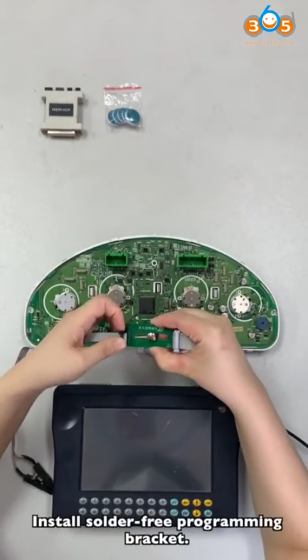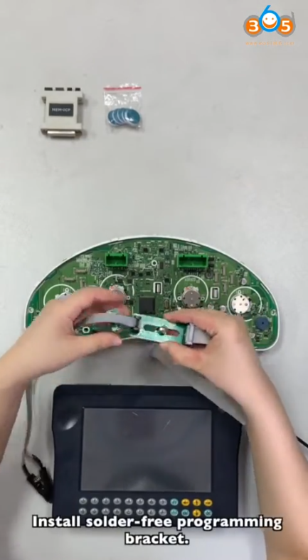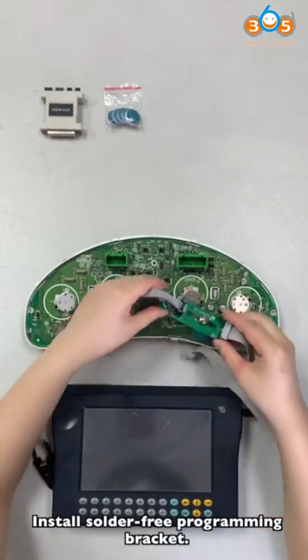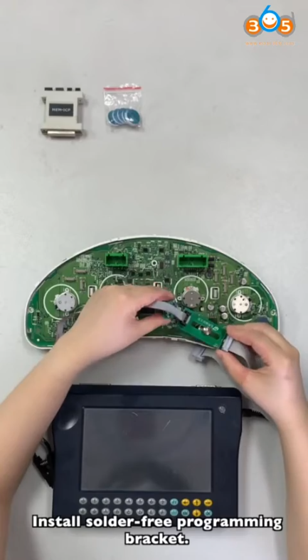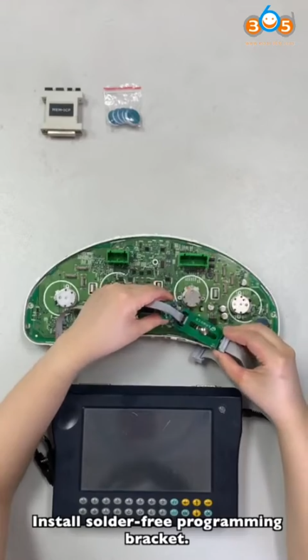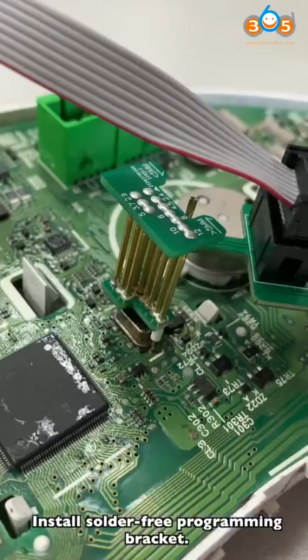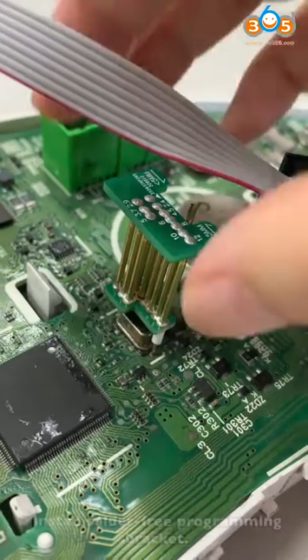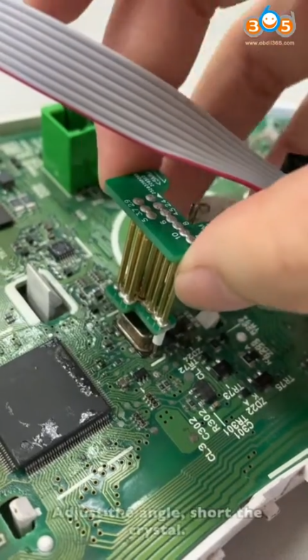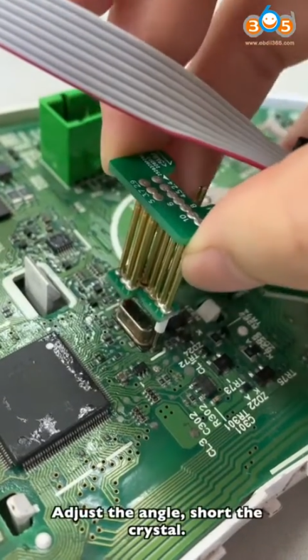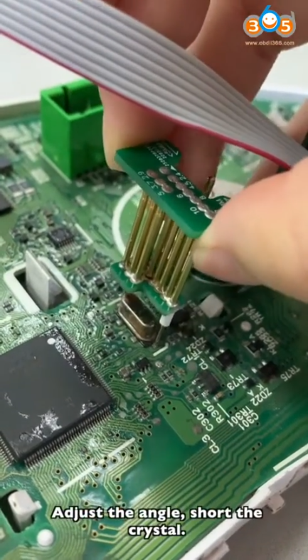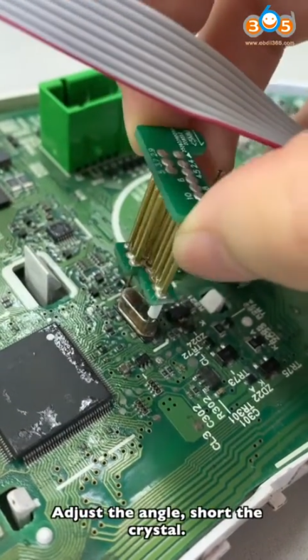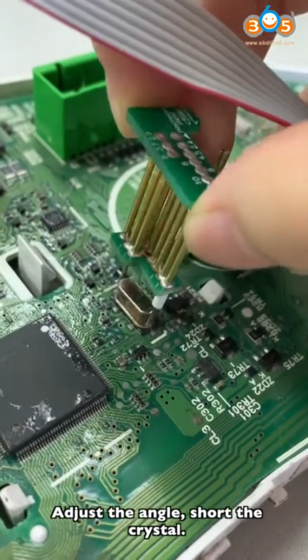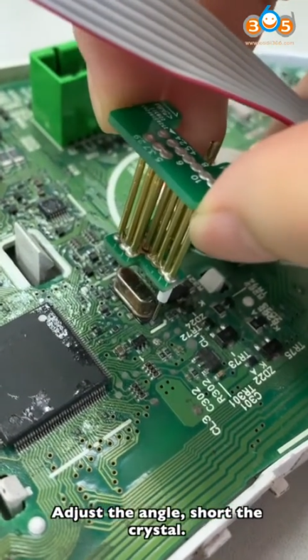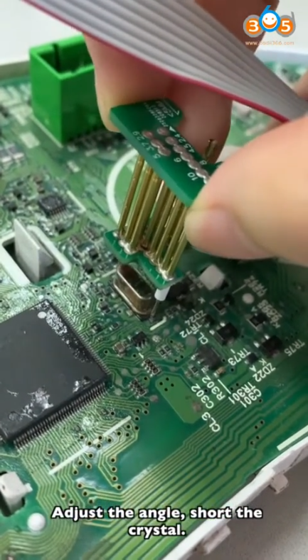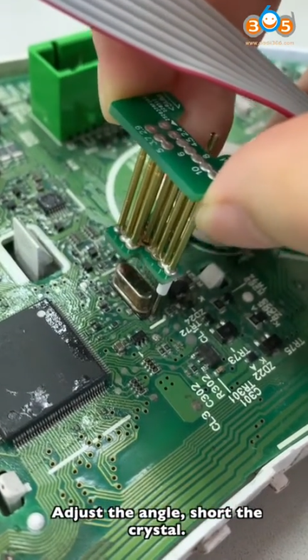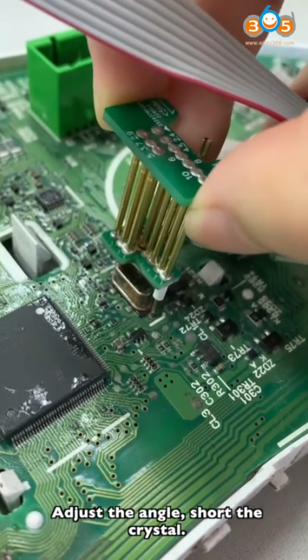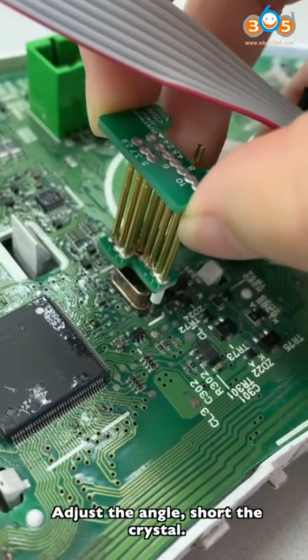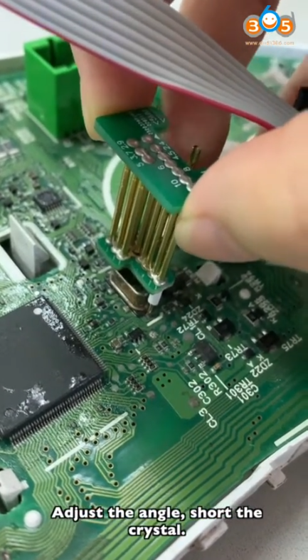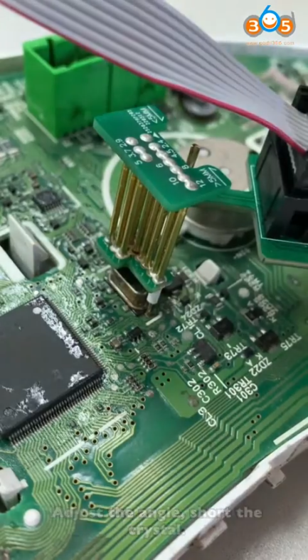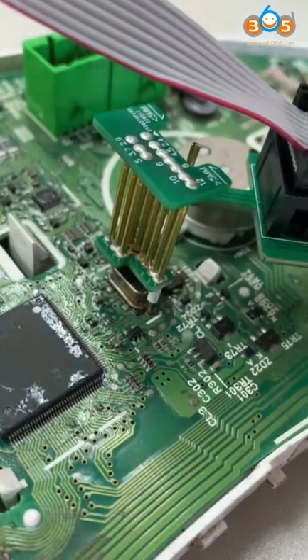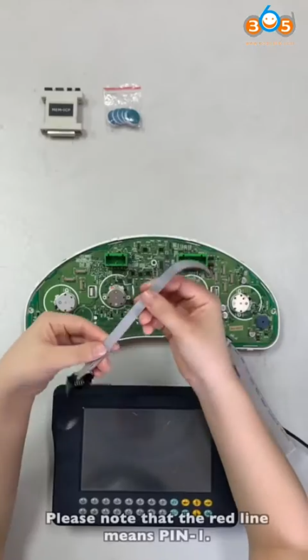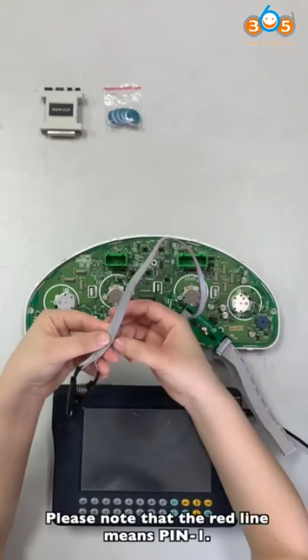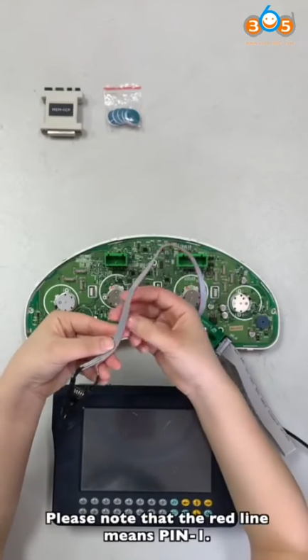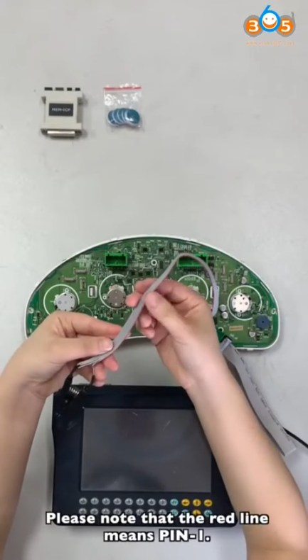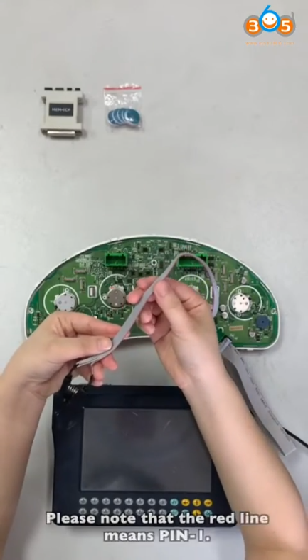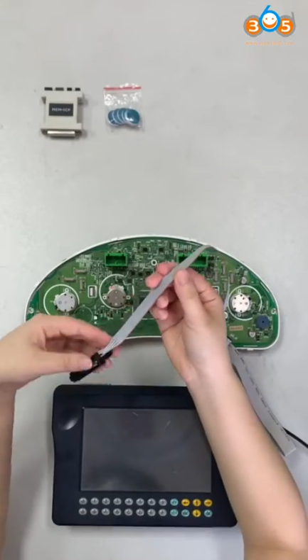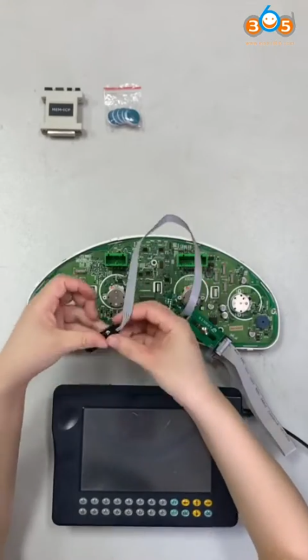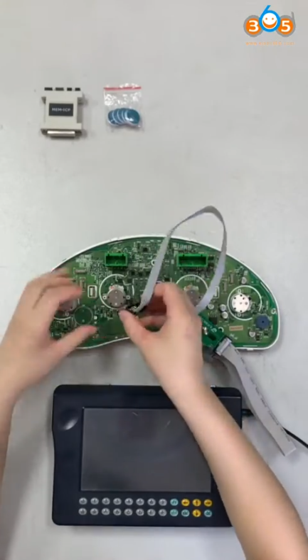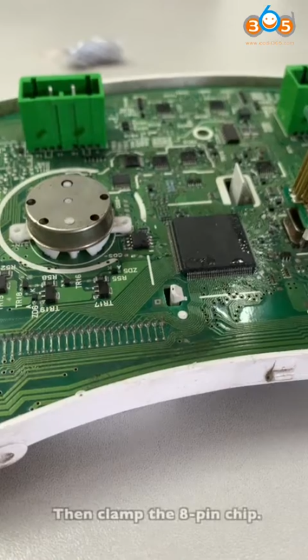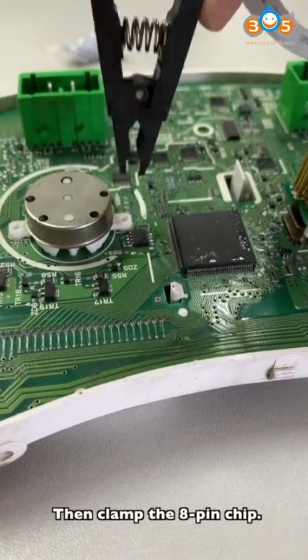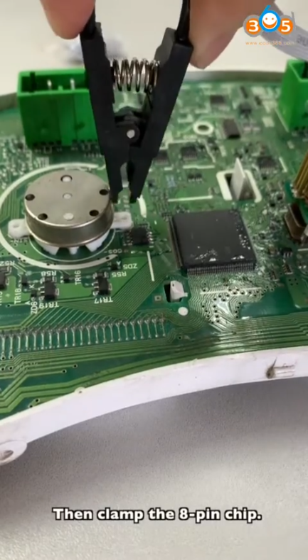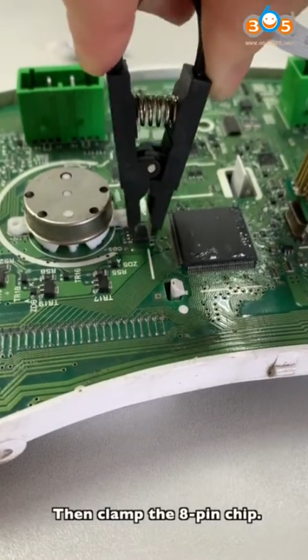Install the solder-free programming bracket. Adjust the angle and short the crystal. Please note that the red one means the pink one. Then clamp the clip.